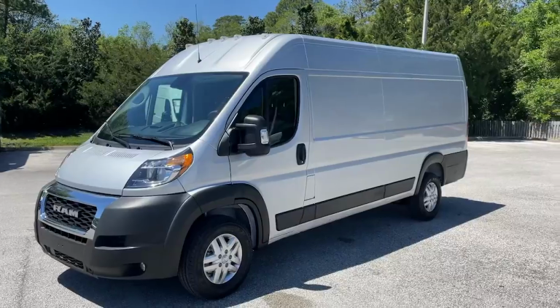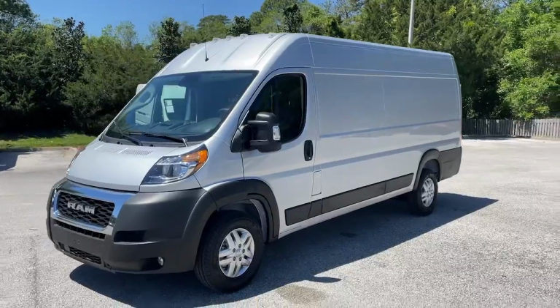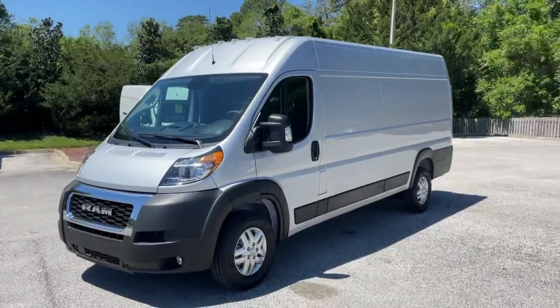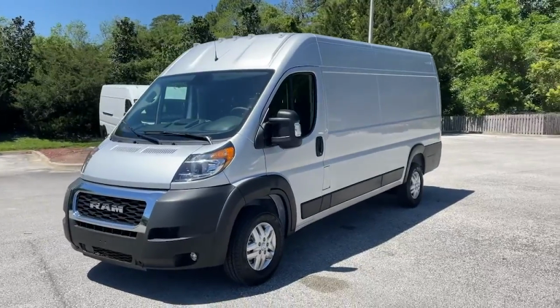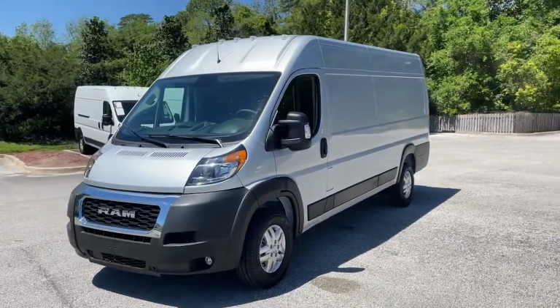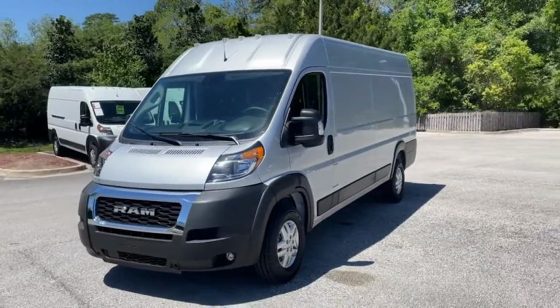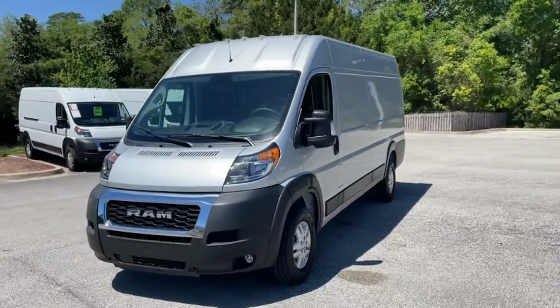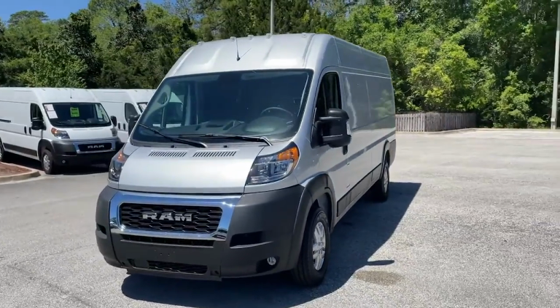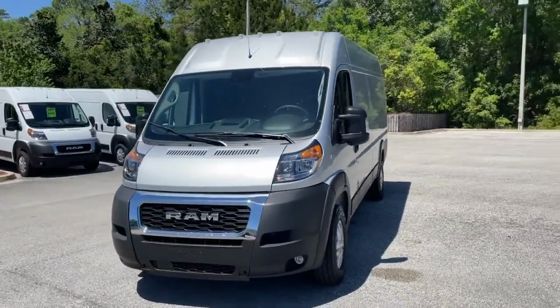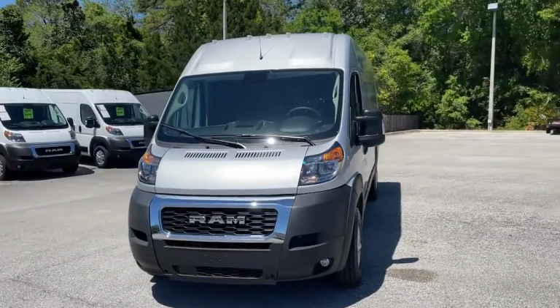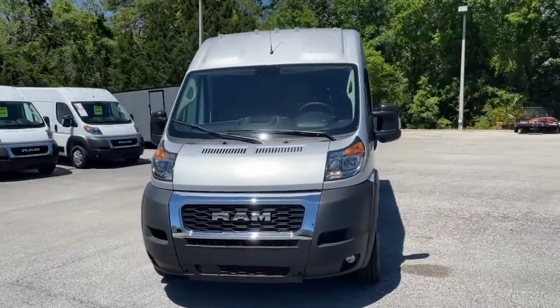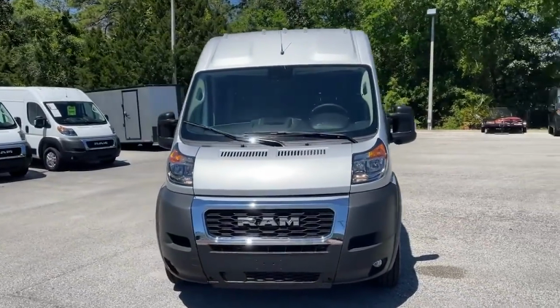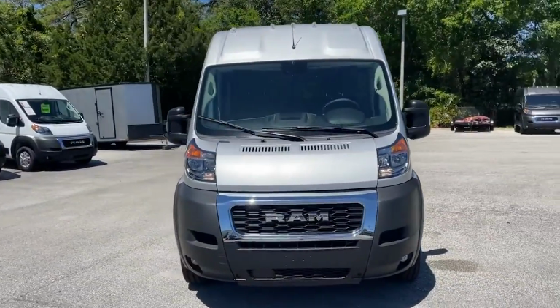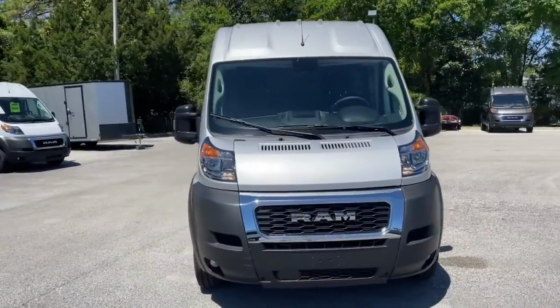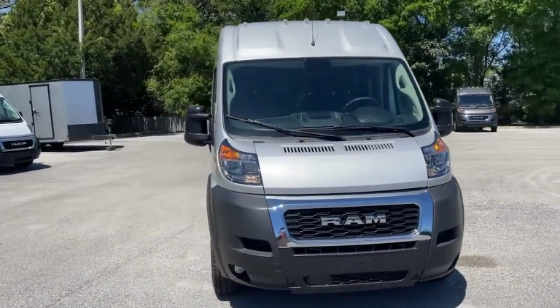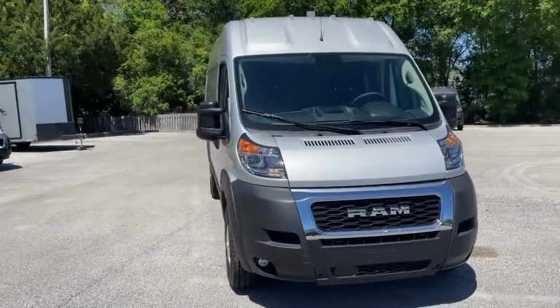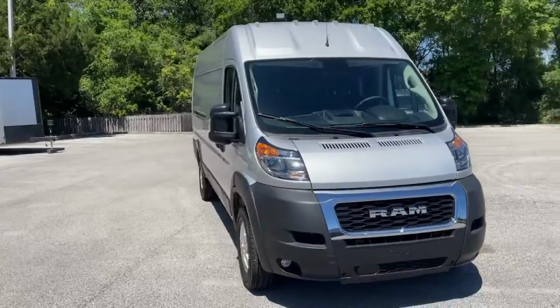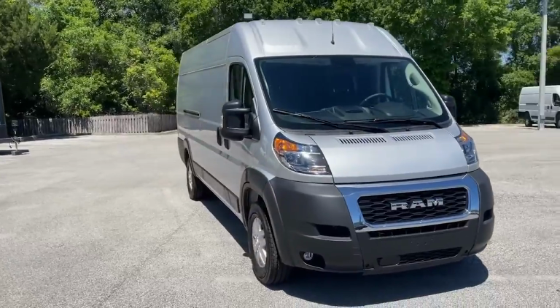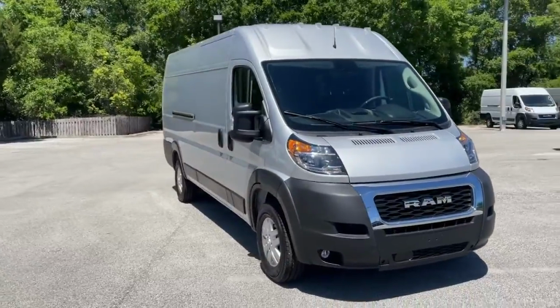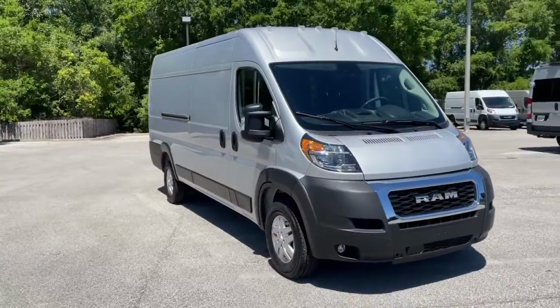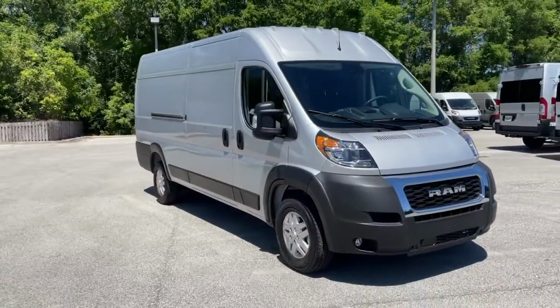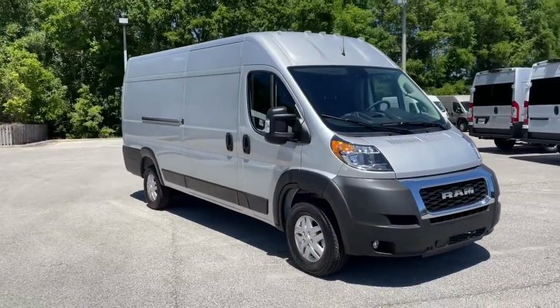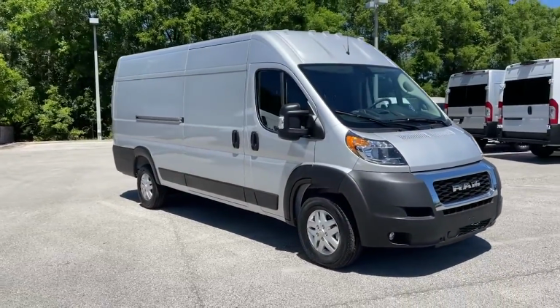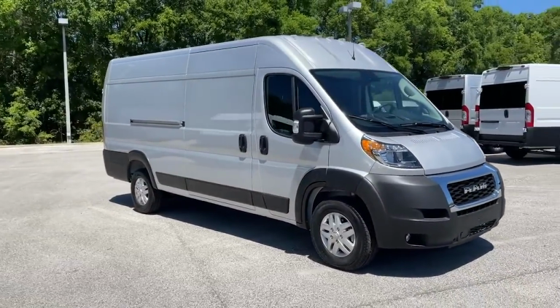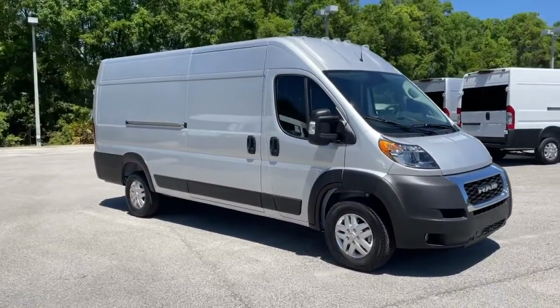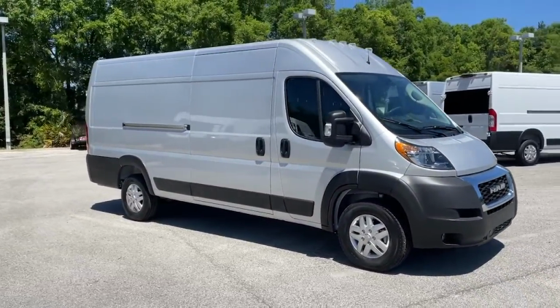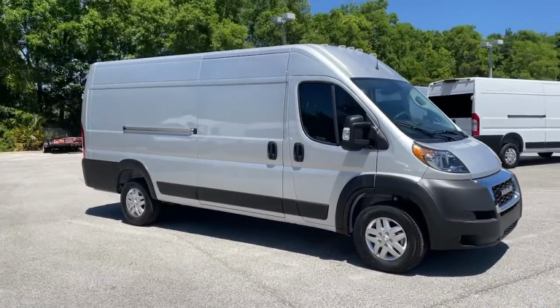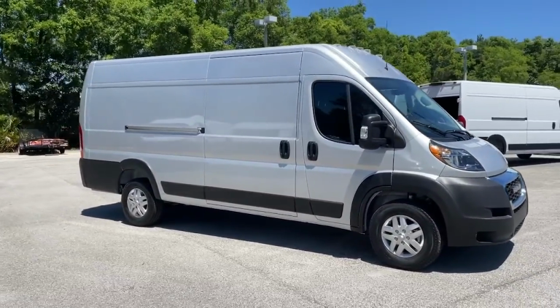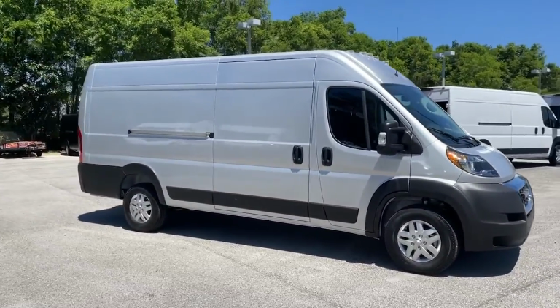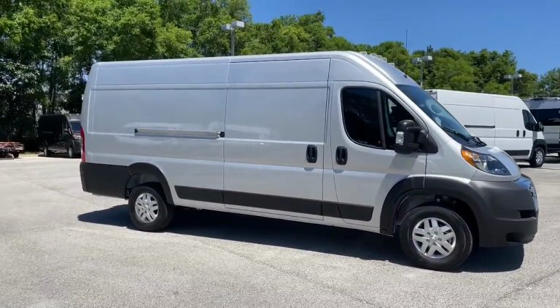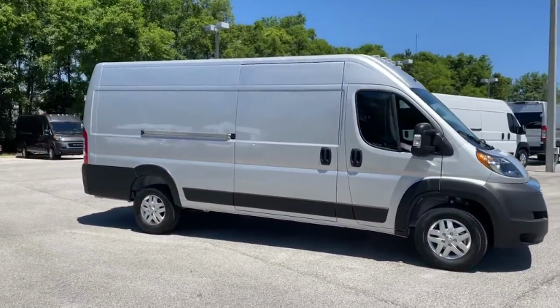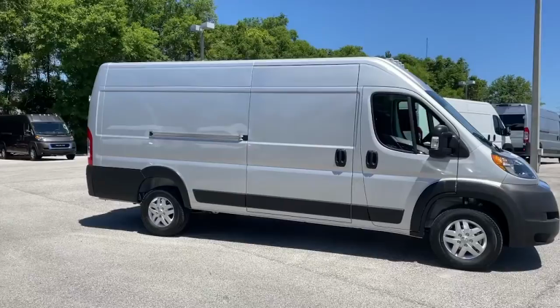You just found the 2021 Ram ProMaster 3500. This vehicle is an outstanding buy with fewer than 5,000 miles on the odometer.